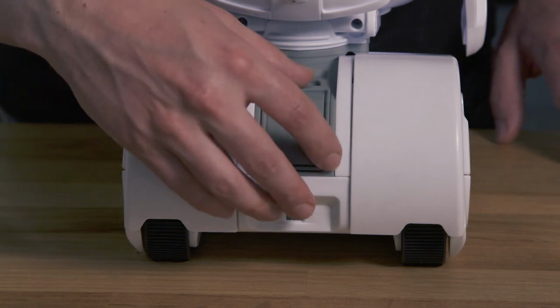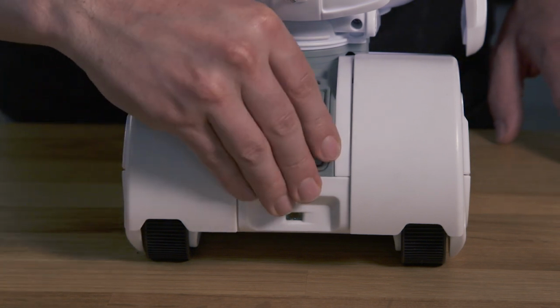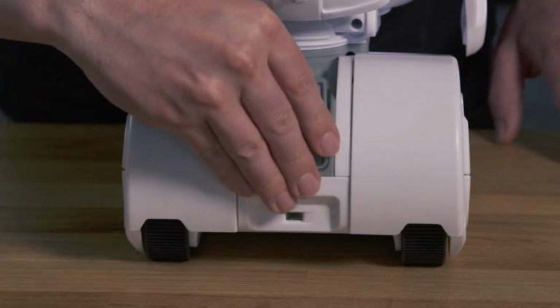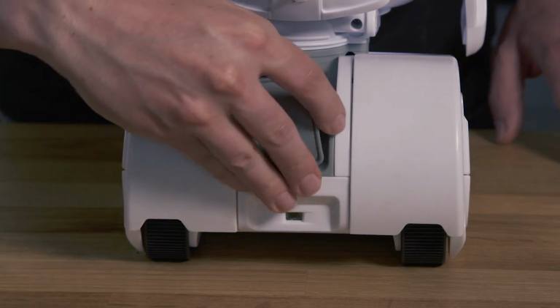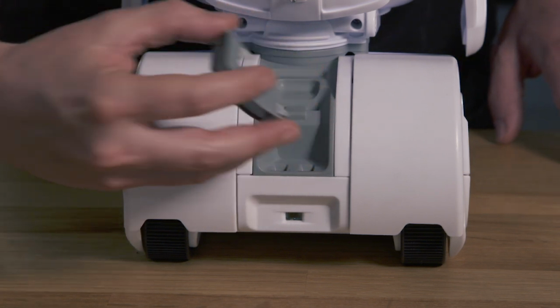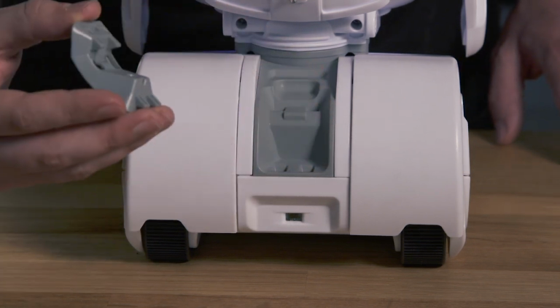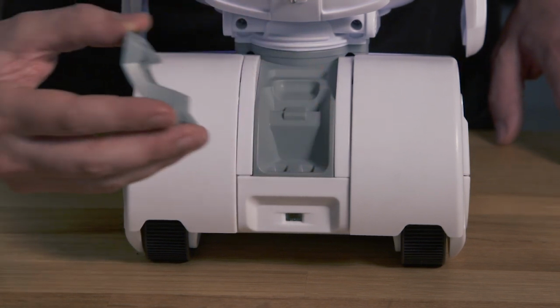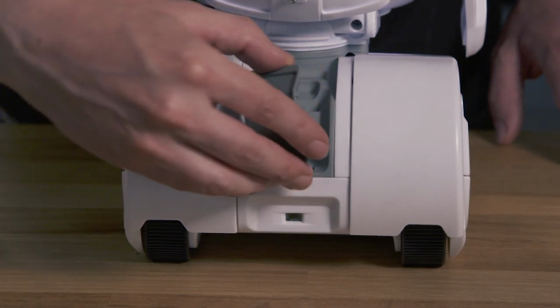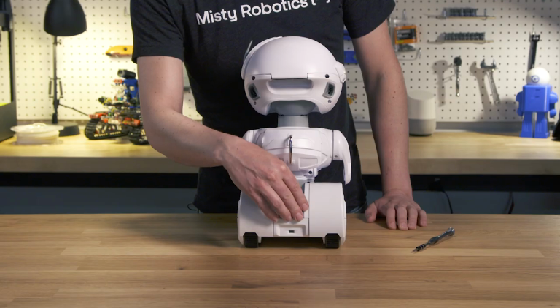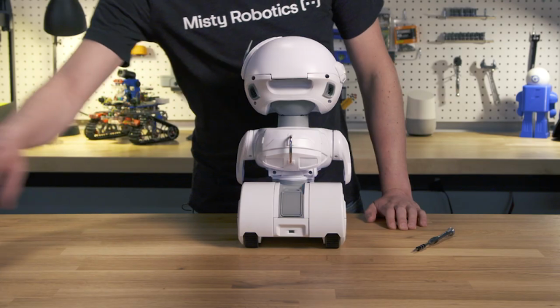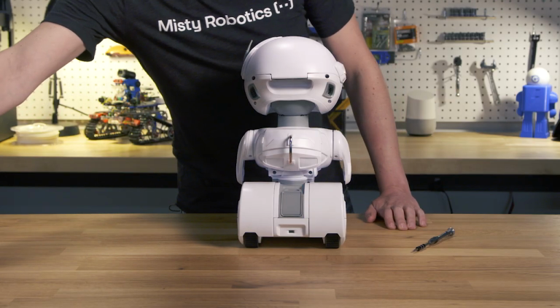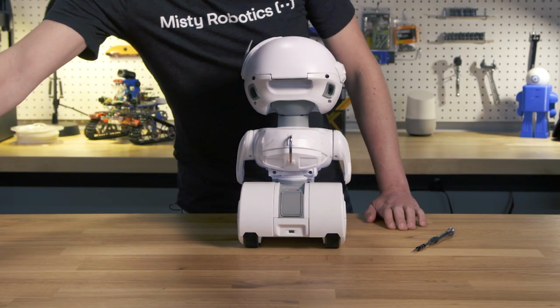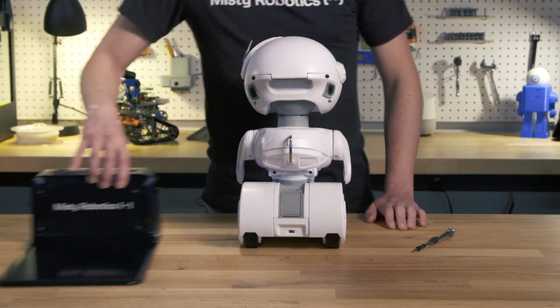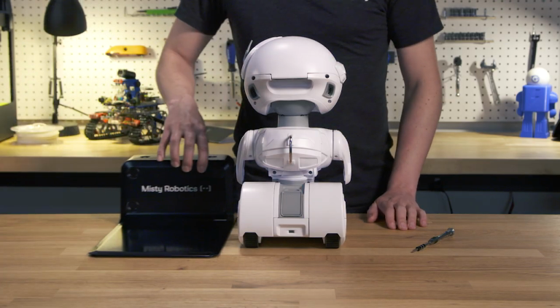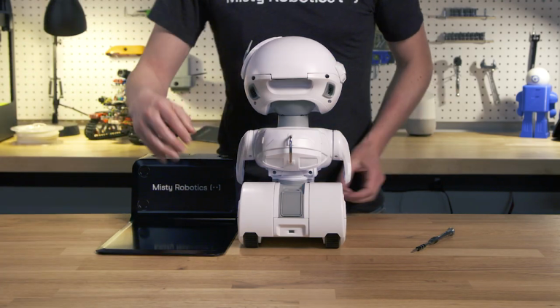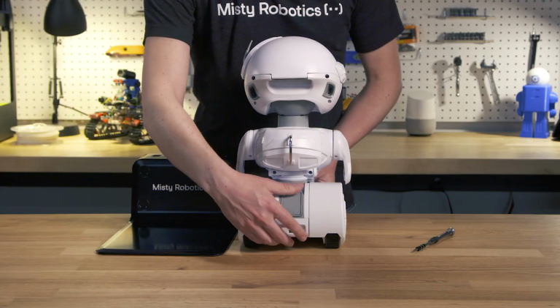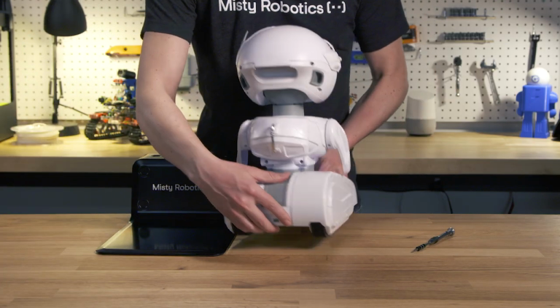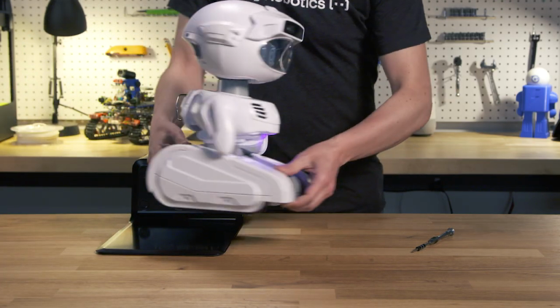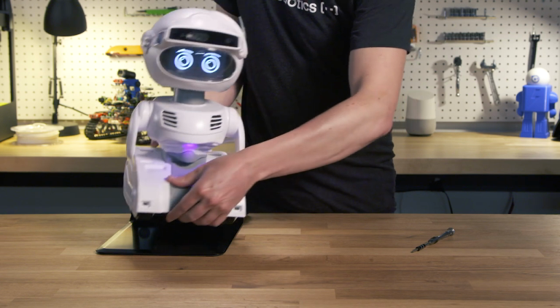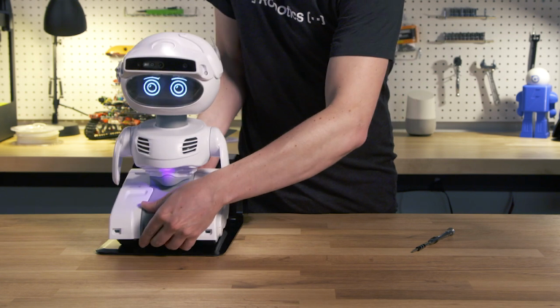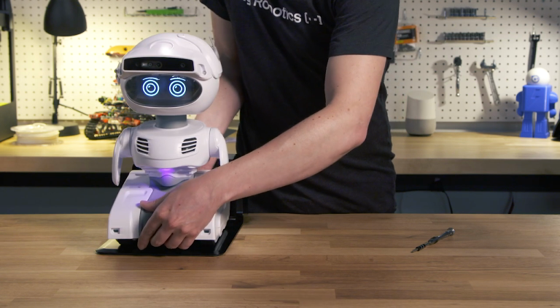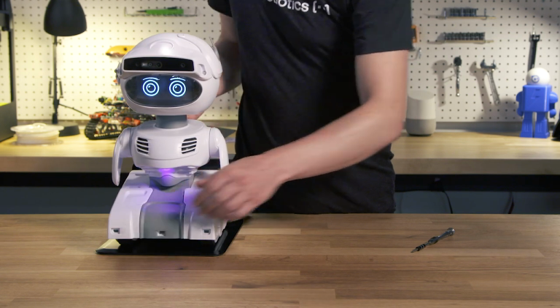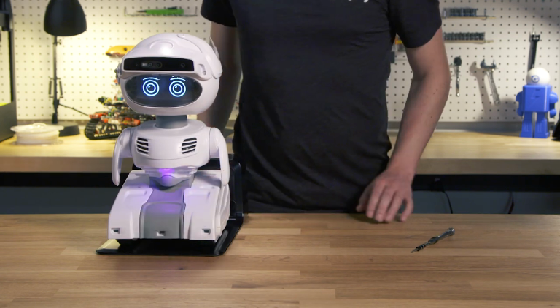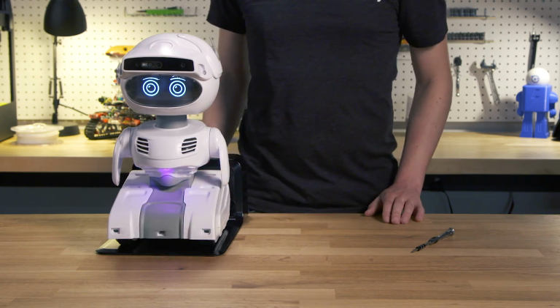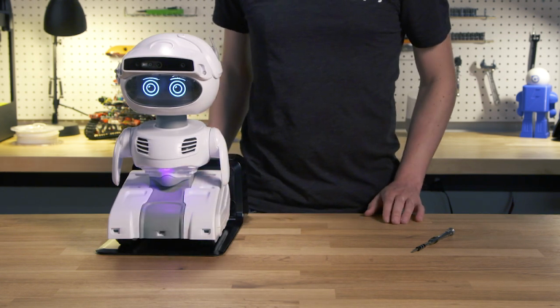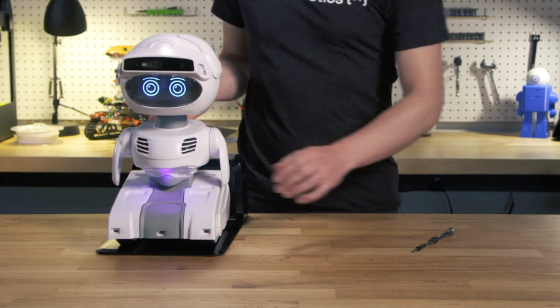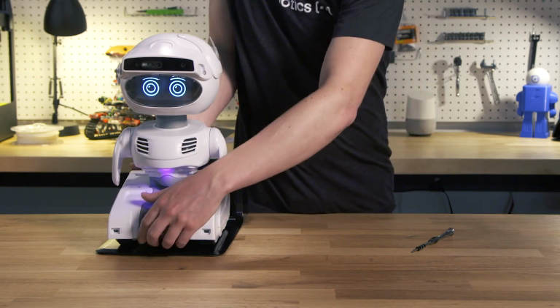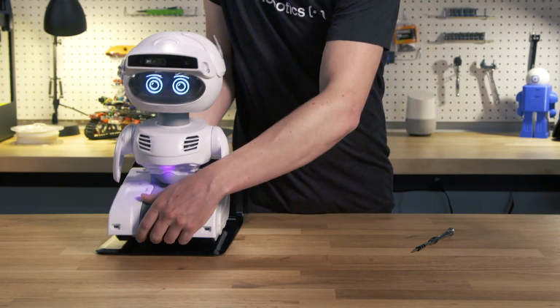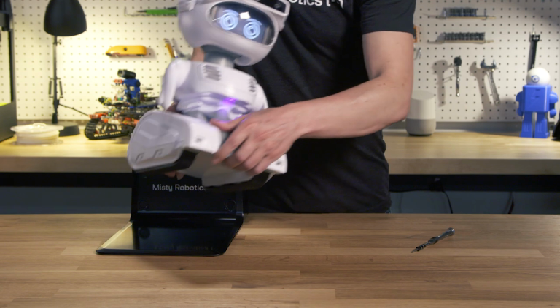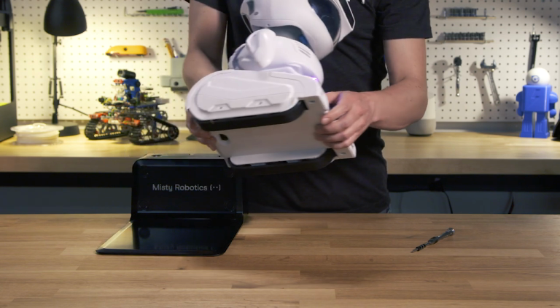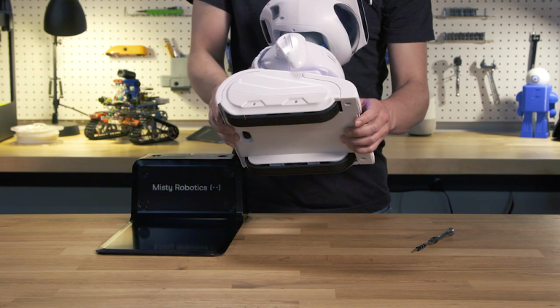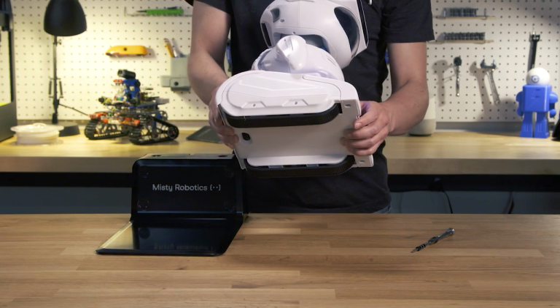On the back we have a trailer hitch if, for instance, you wanted to make a delivery trailer. There's a wireless resonance charger so Misty can just drive onto her charging pad to get power, and a track driving system for ease of navigating over uneven terrain.